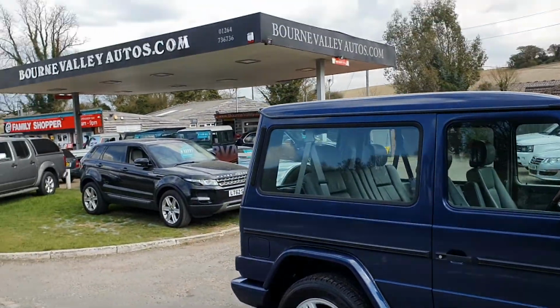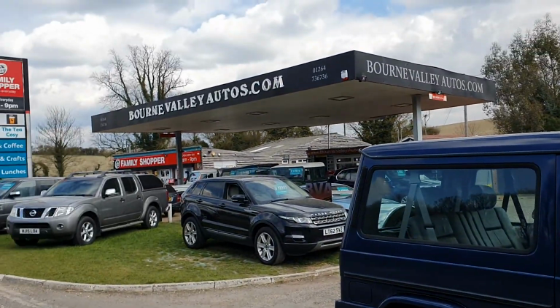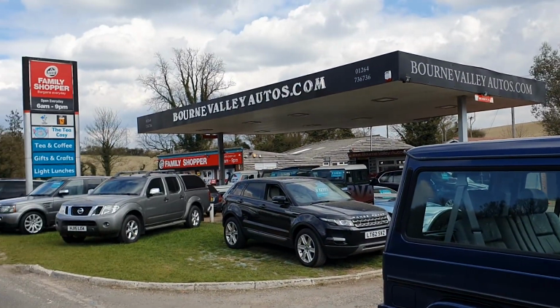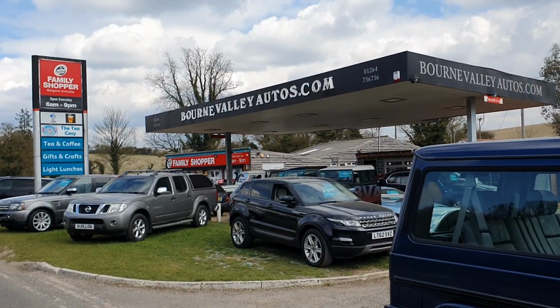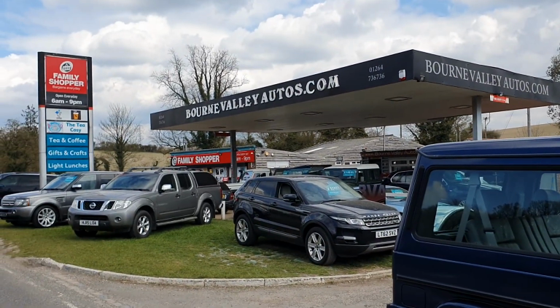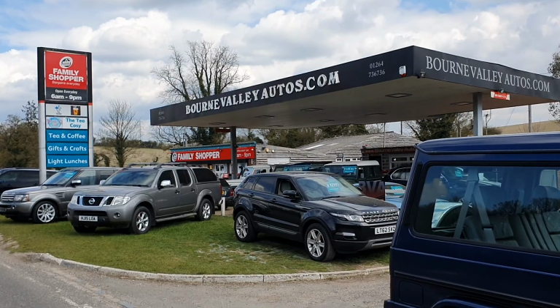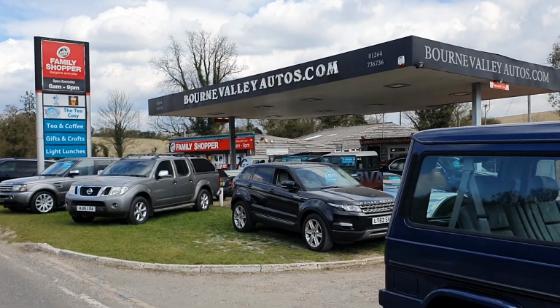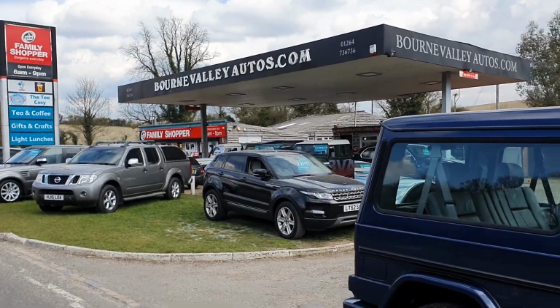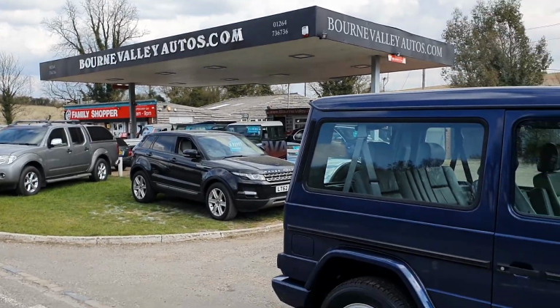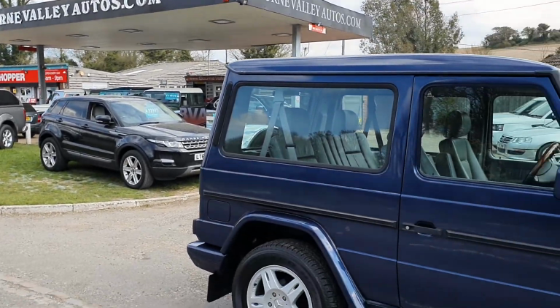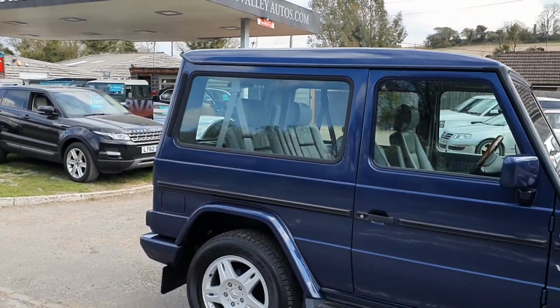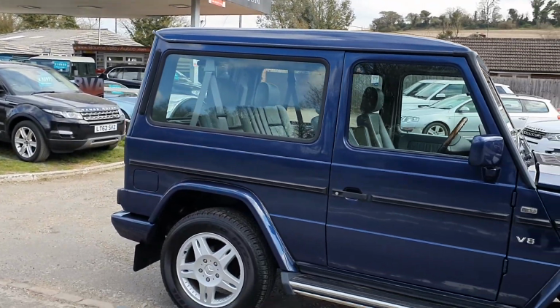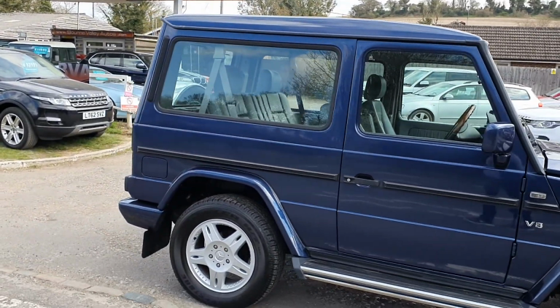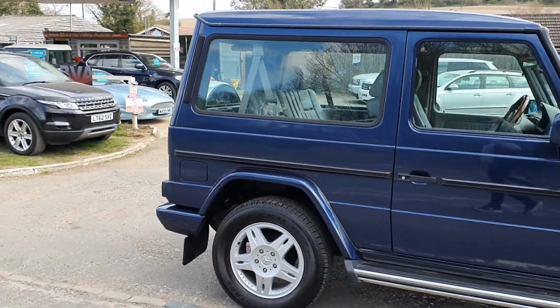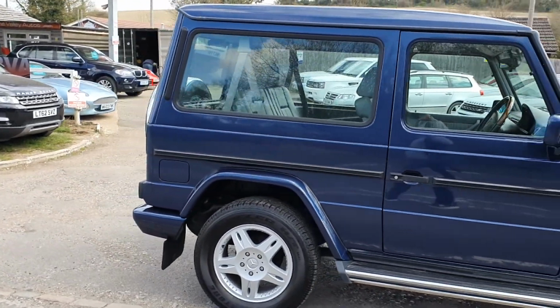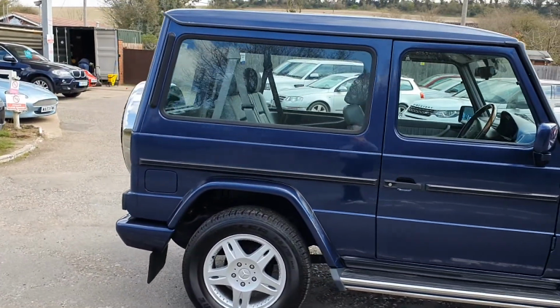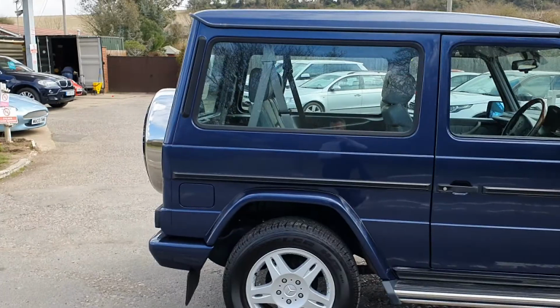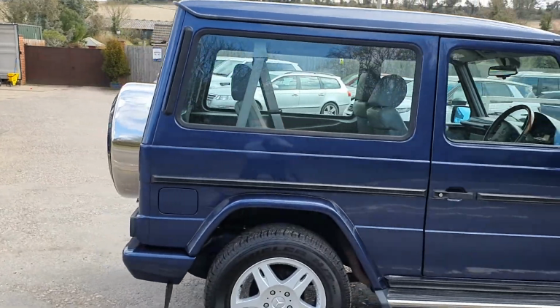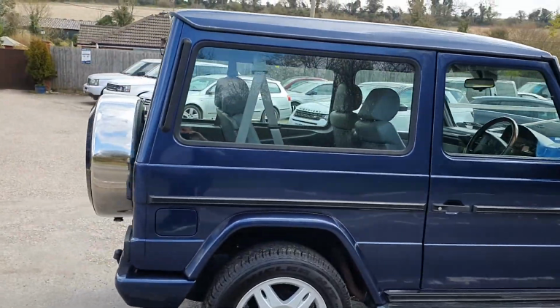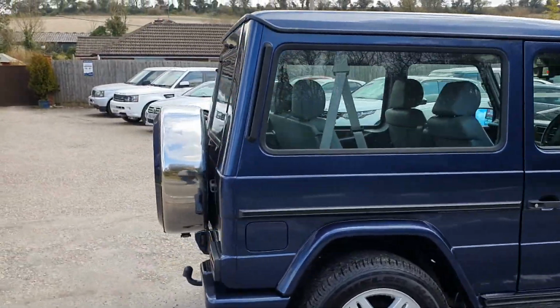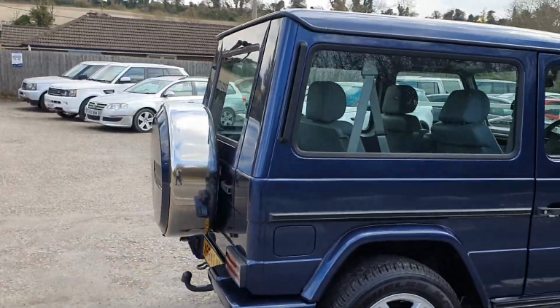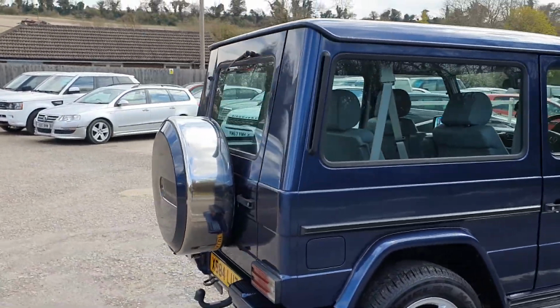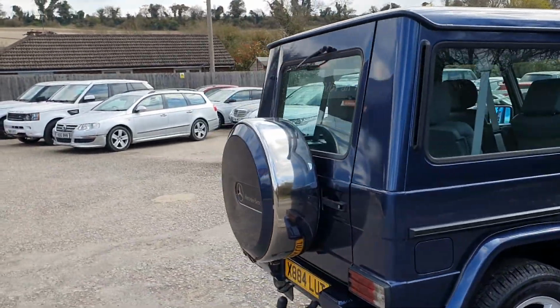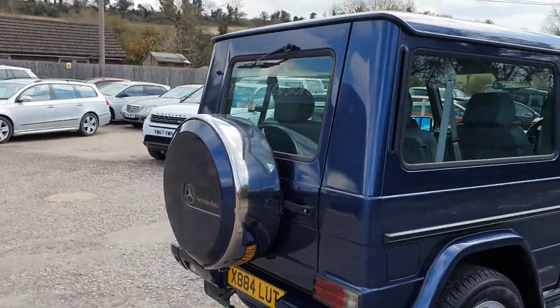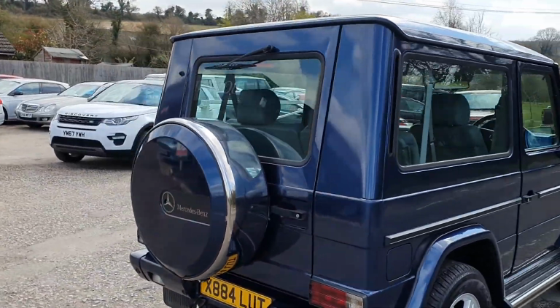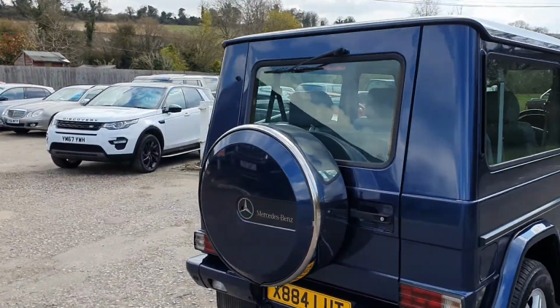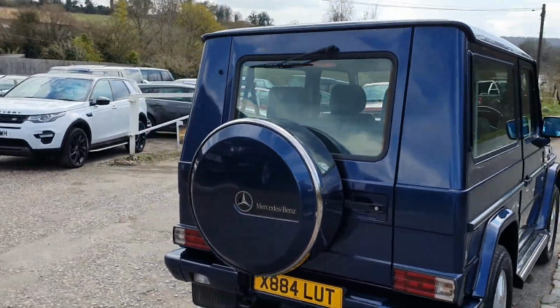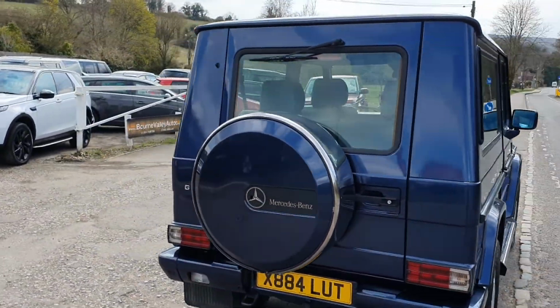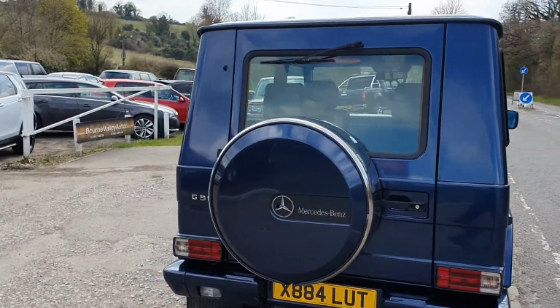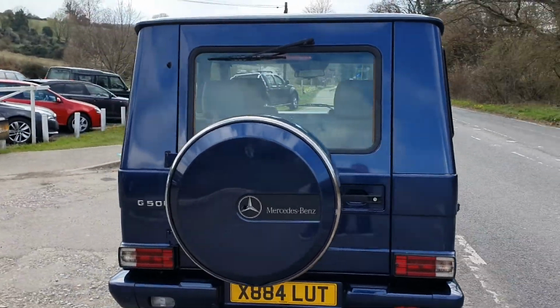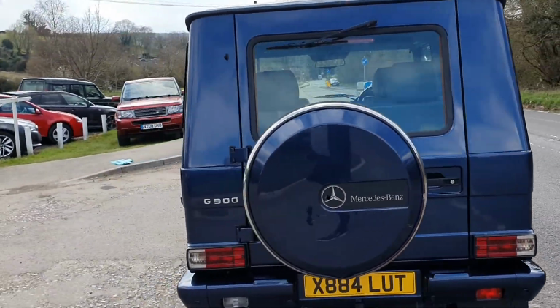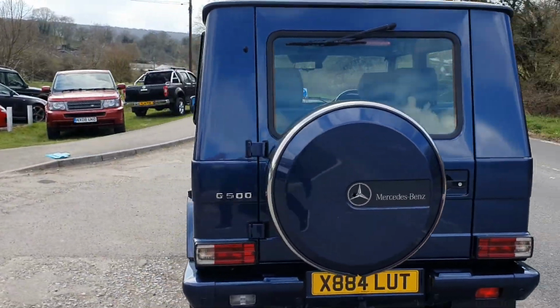Do check out our reviews — we've got 160 reviews now on our website BourneValleyAutos.com, you'll see what we're like to deal with. It sounds really cheesy but we sell nice cars to nice people, and we do our best to look after you as best we can if anything goes wrong.